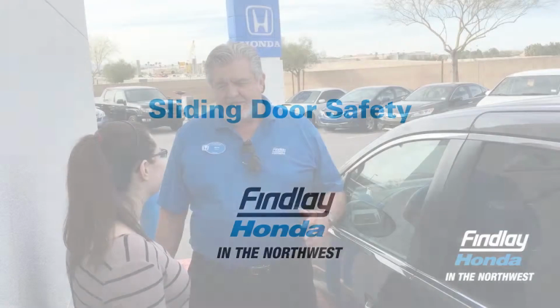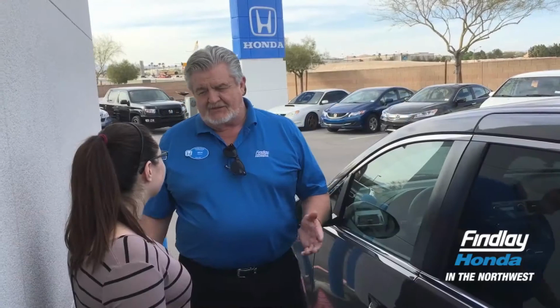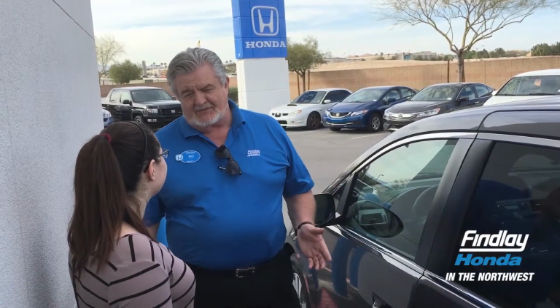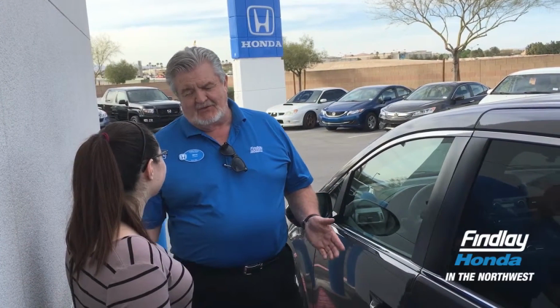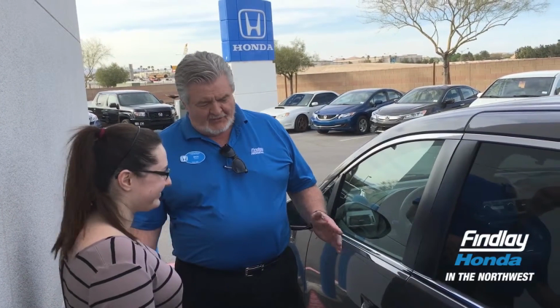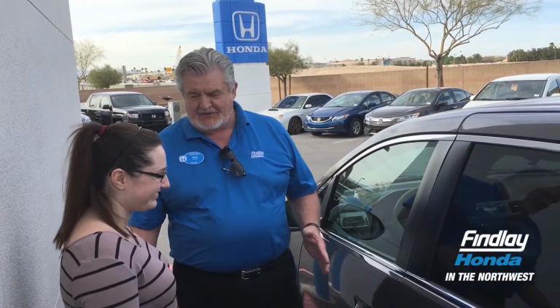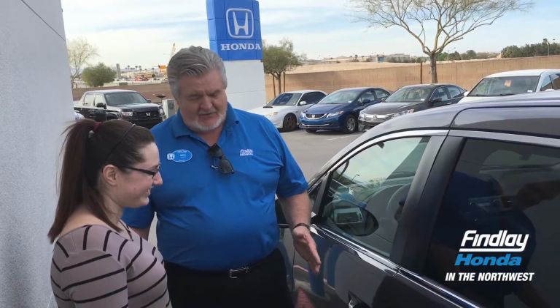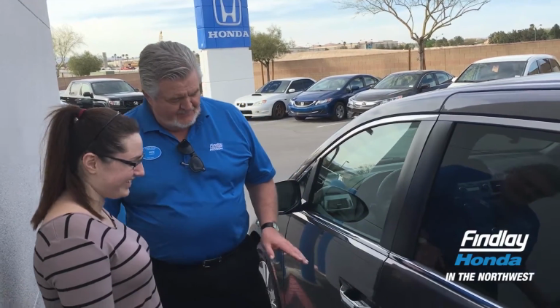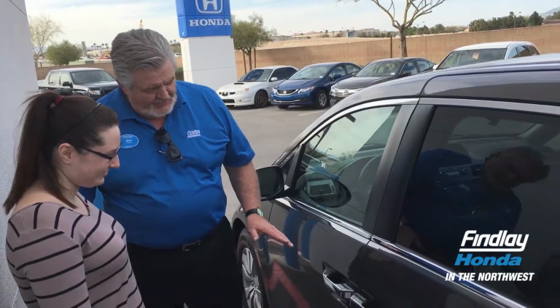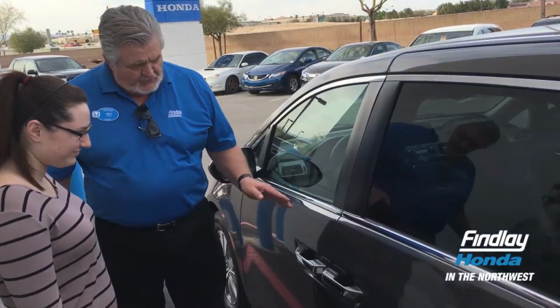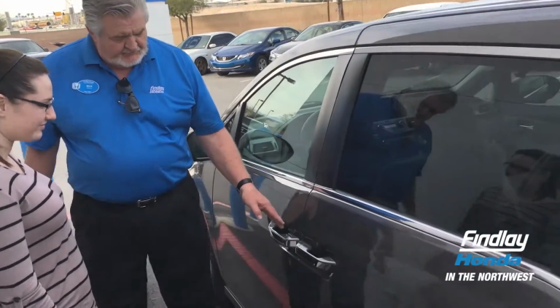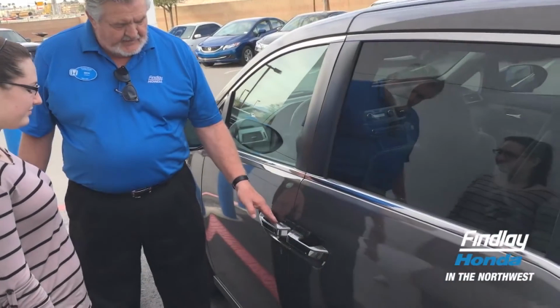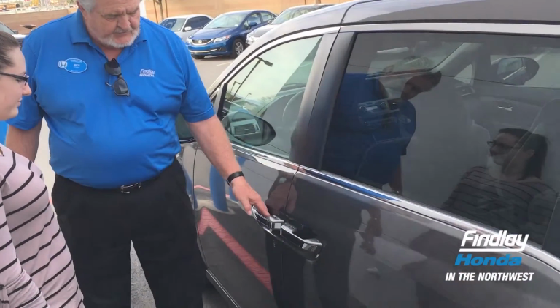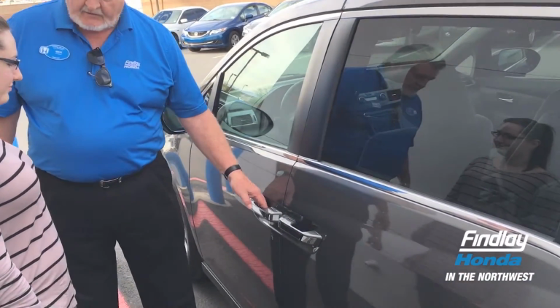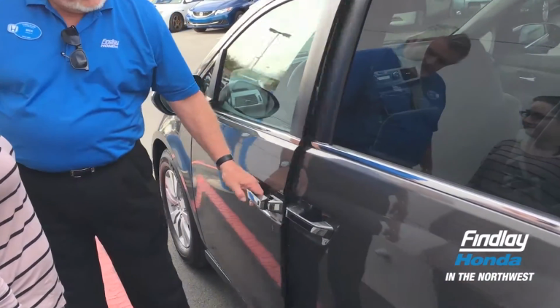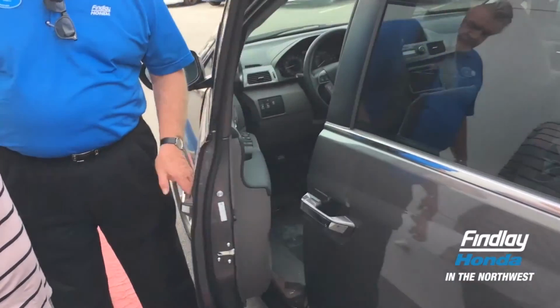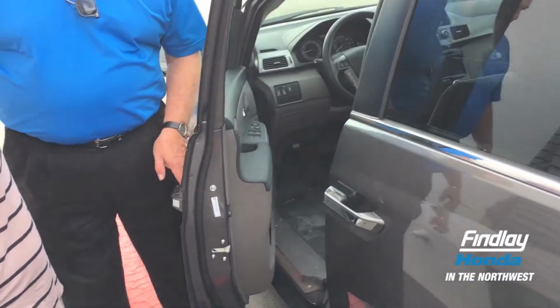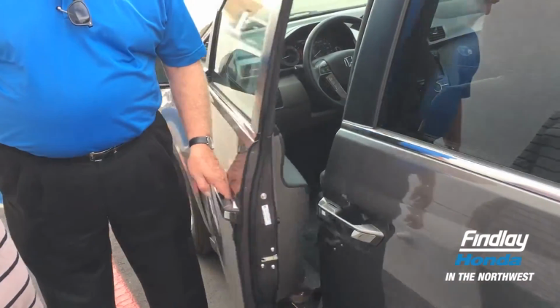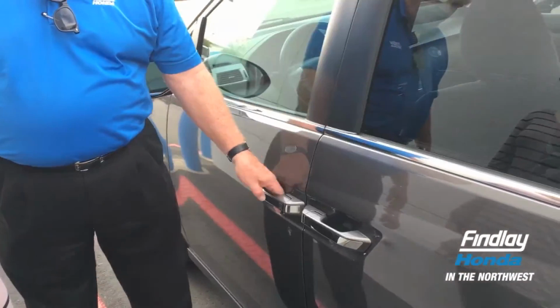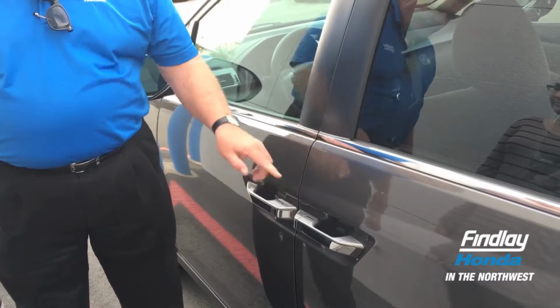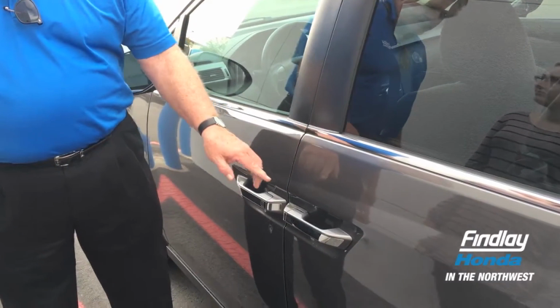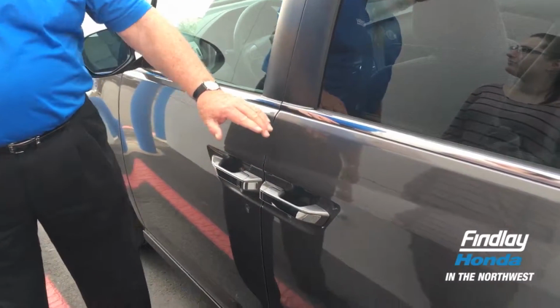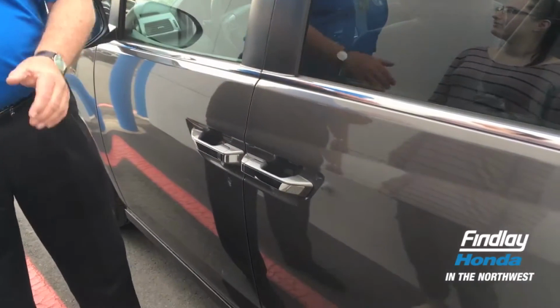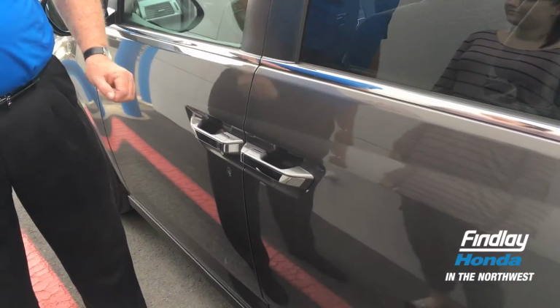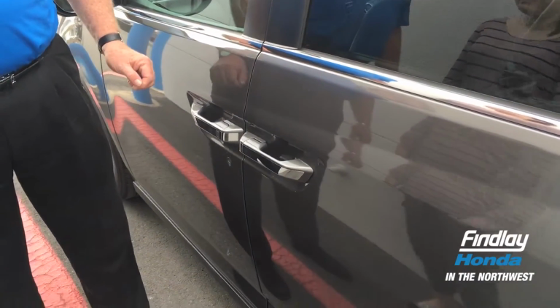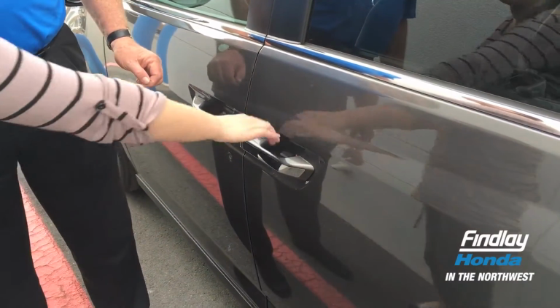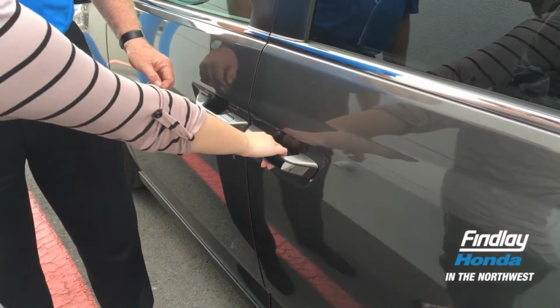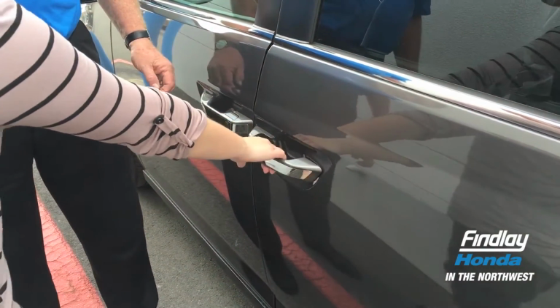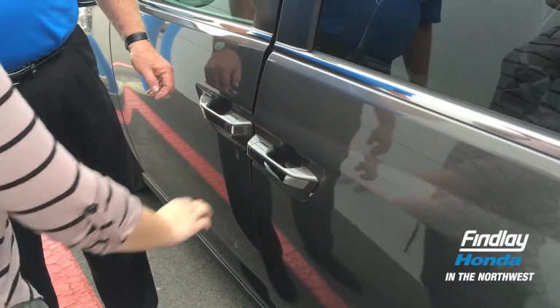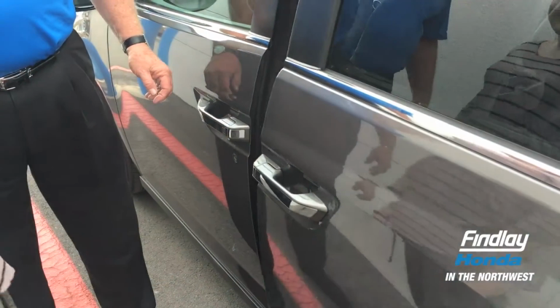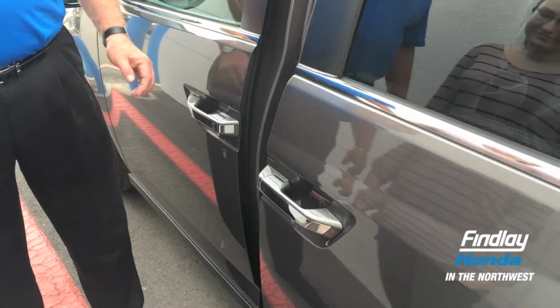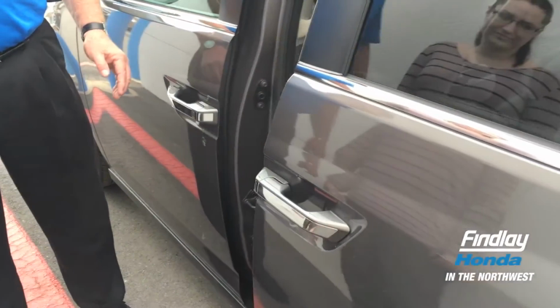Christina, I just discovered something you didn't know, and I'm going to try and teach you about it. When you reach out for these handles and the car is unlocked, just pull them to open. On the back doors, just give that handle a yank and let it go, and it'll open automatically.